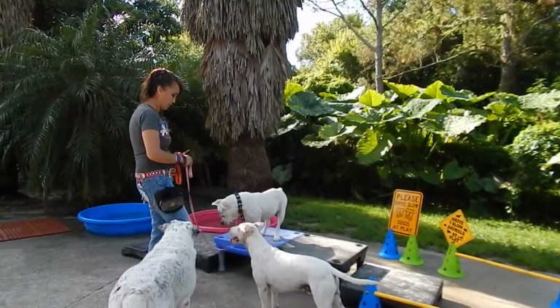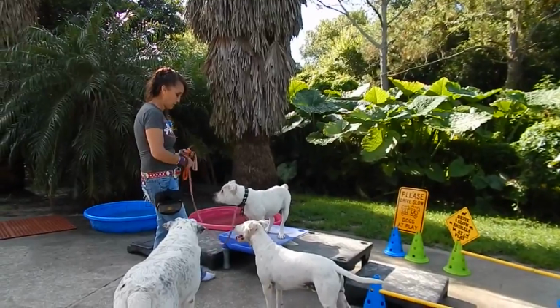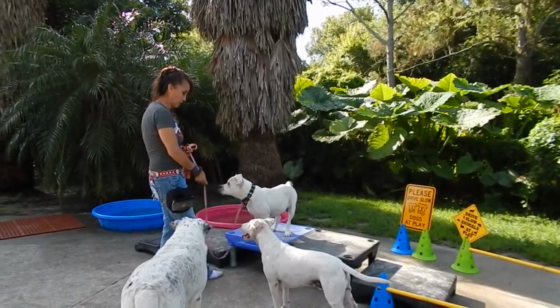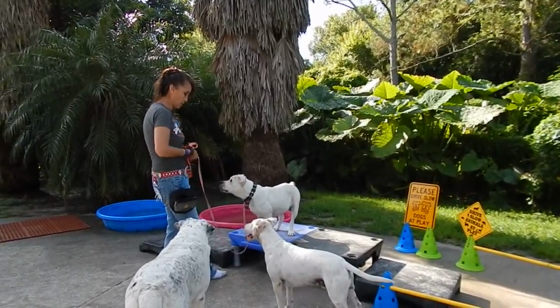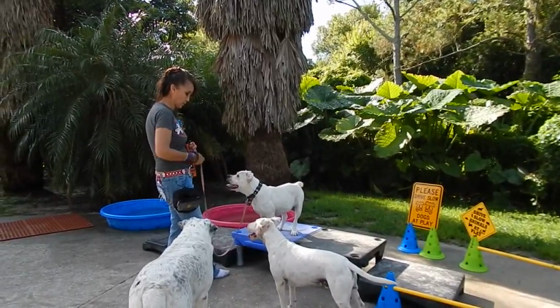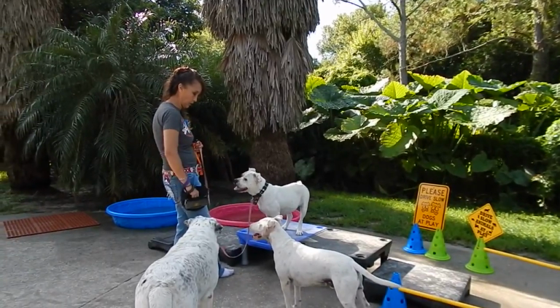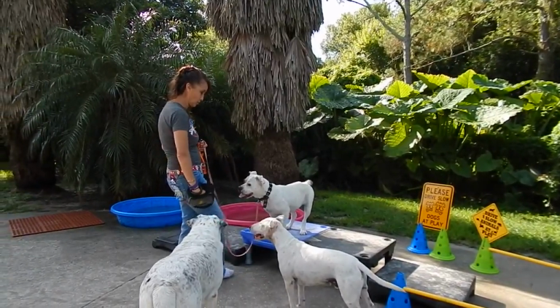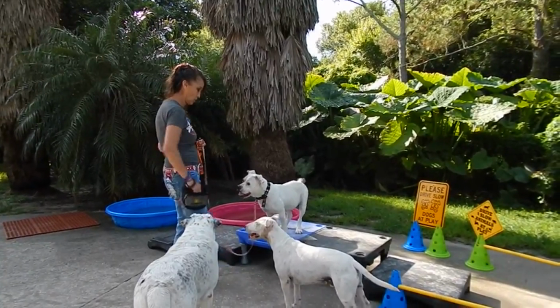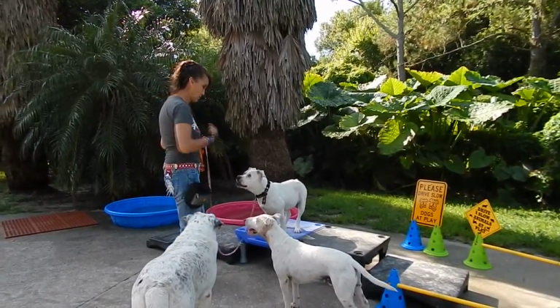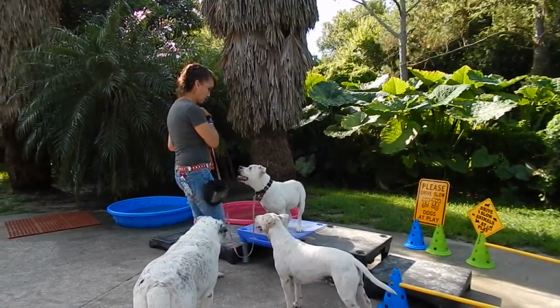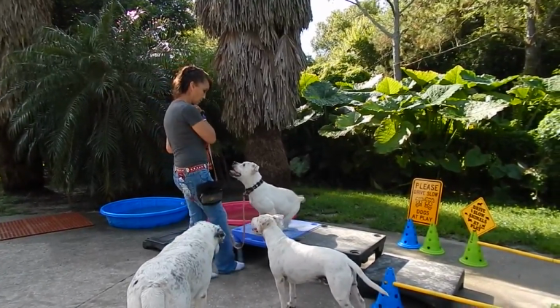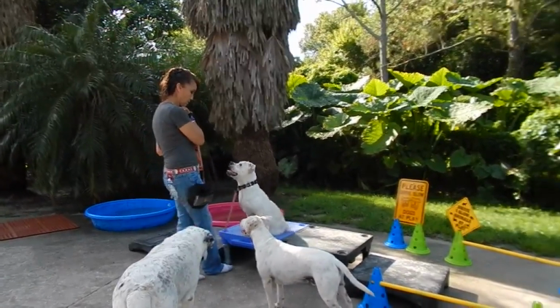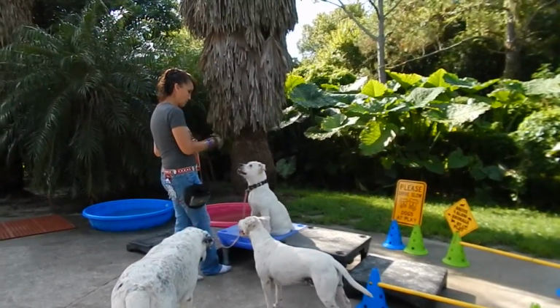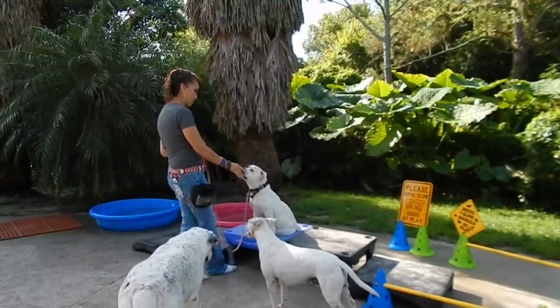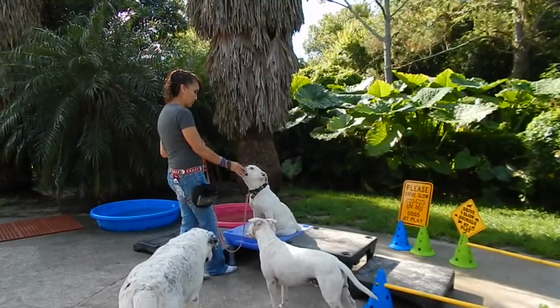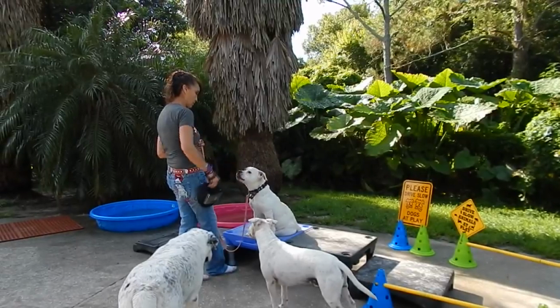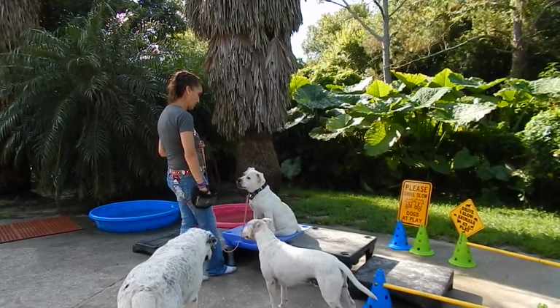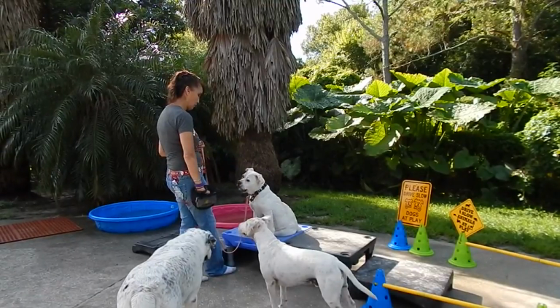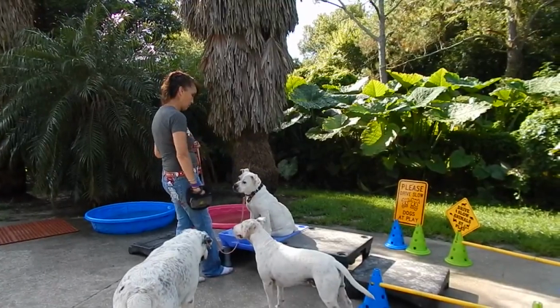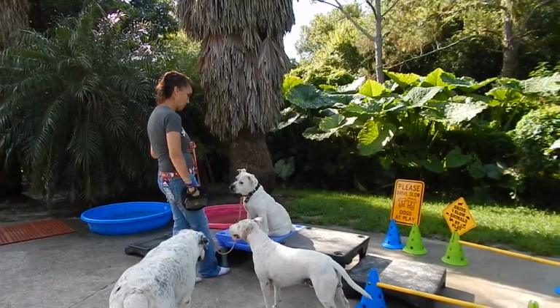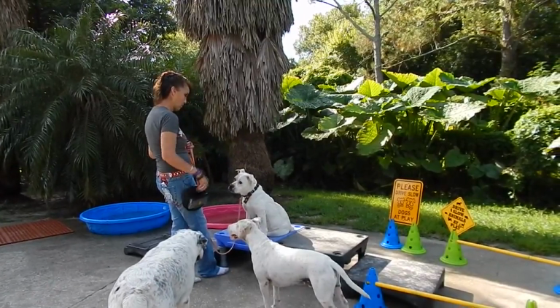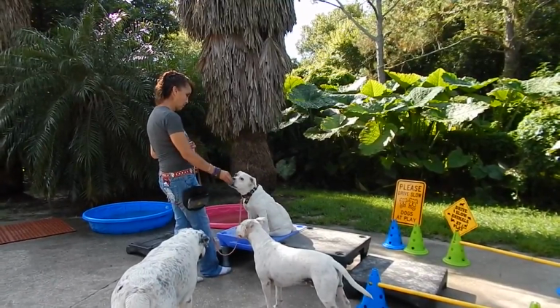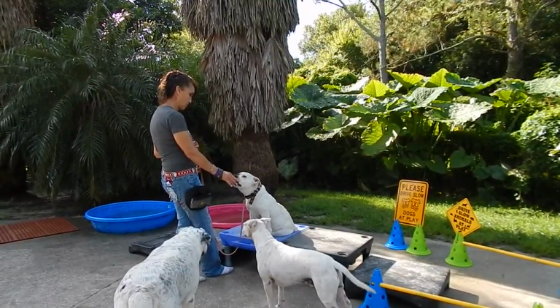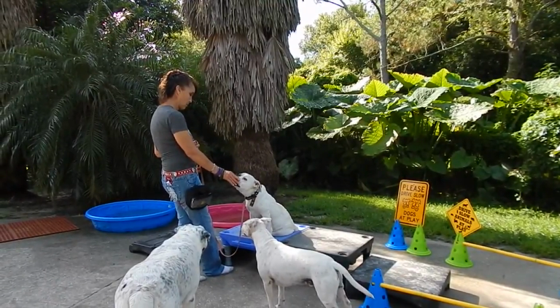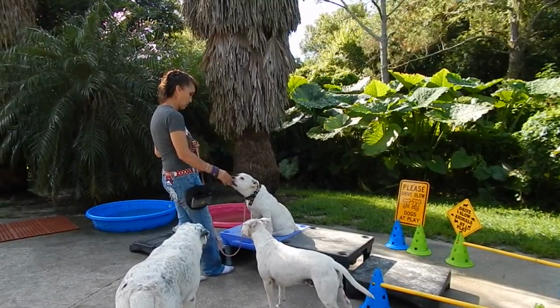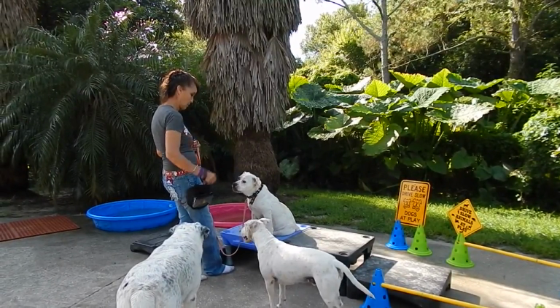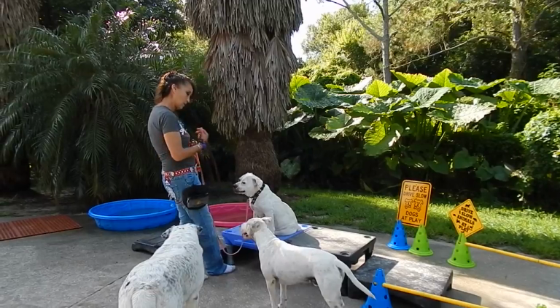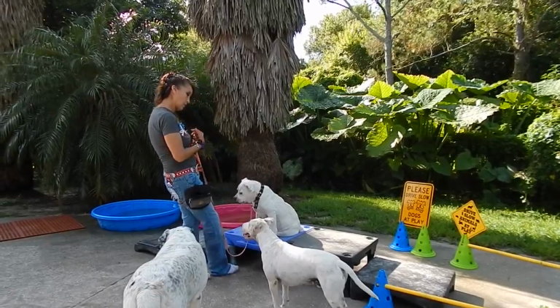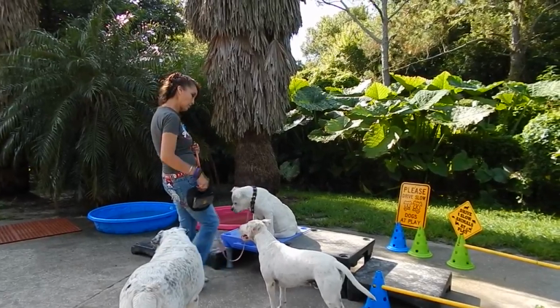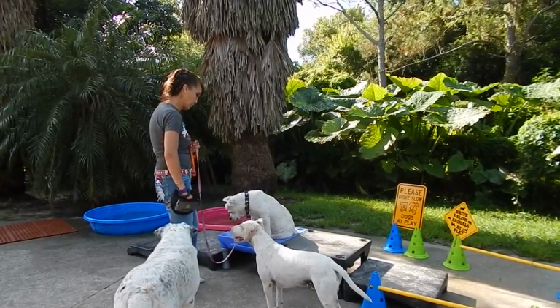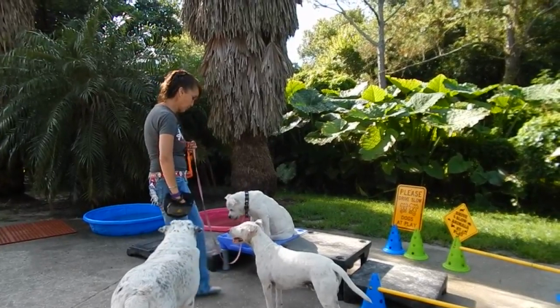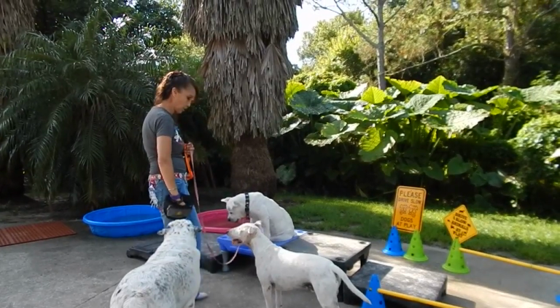I'm very deliberate about what I'm doing with the leash. Maybe I'm almost moving away from the dog.